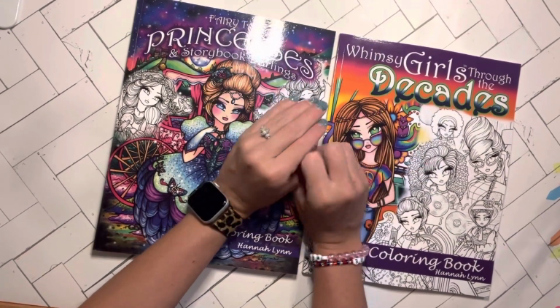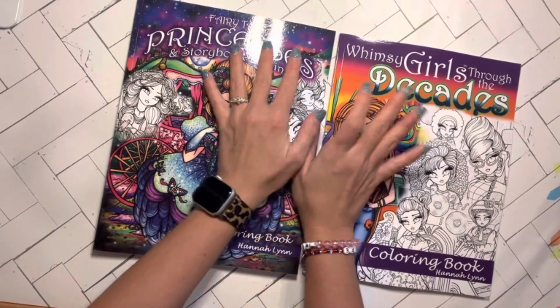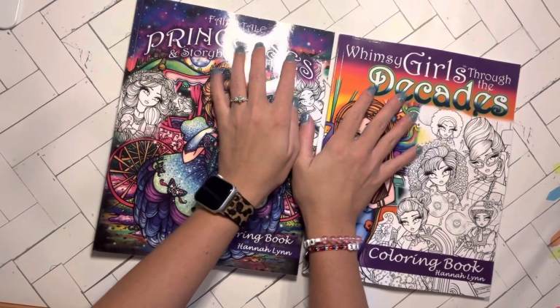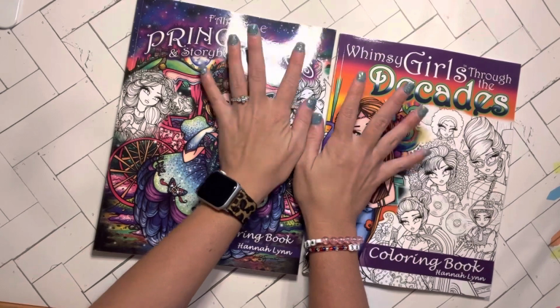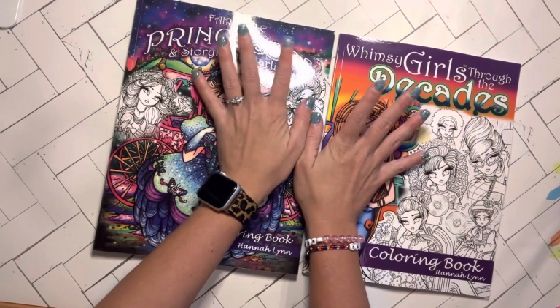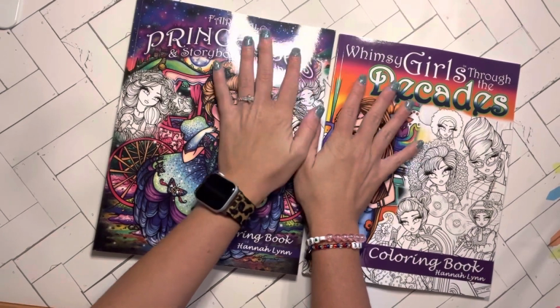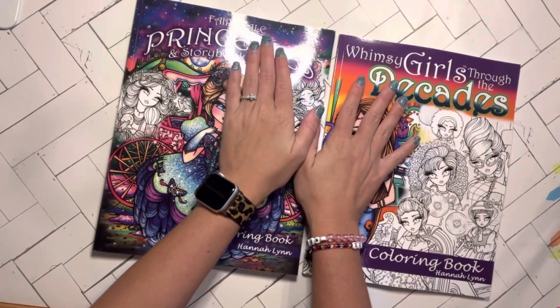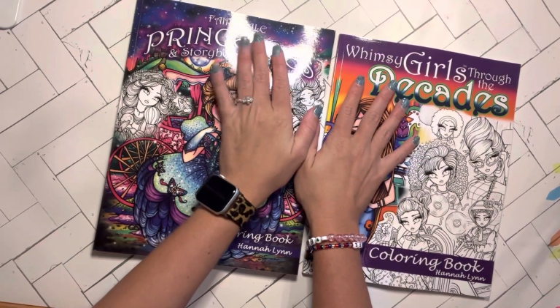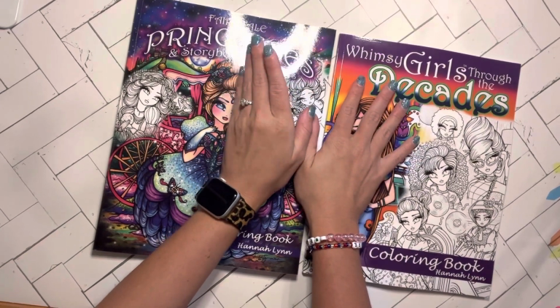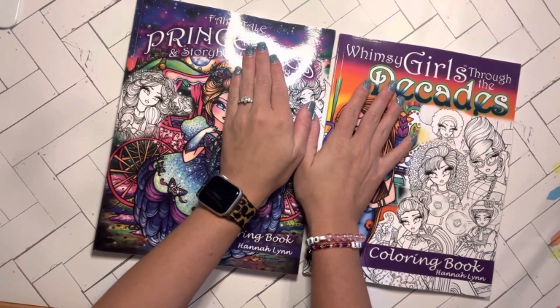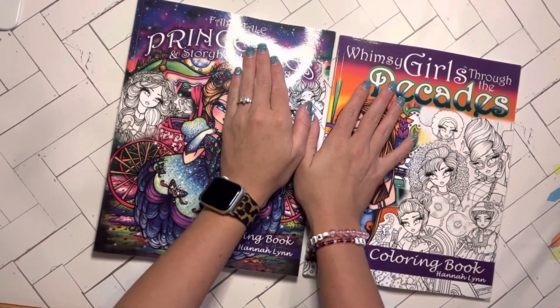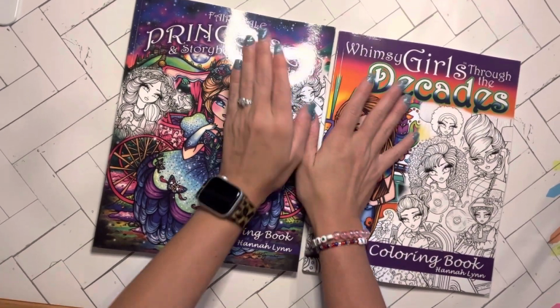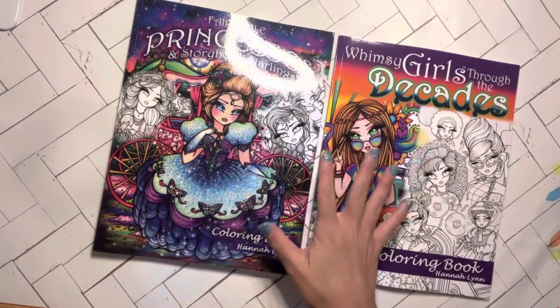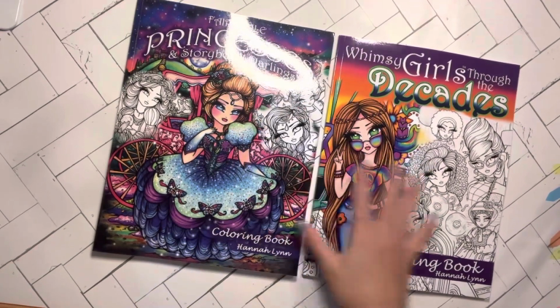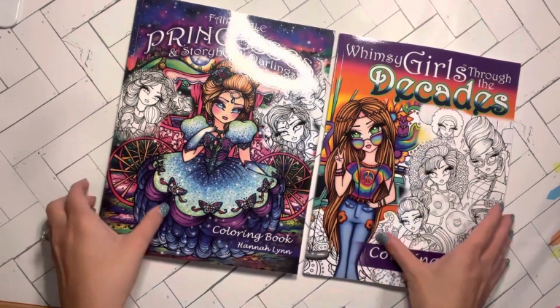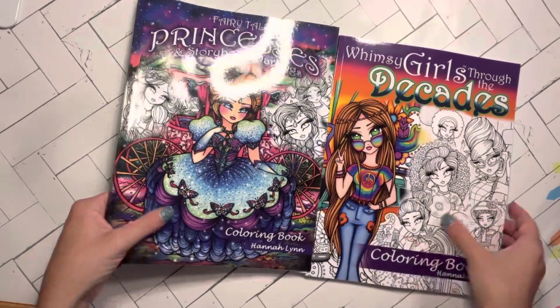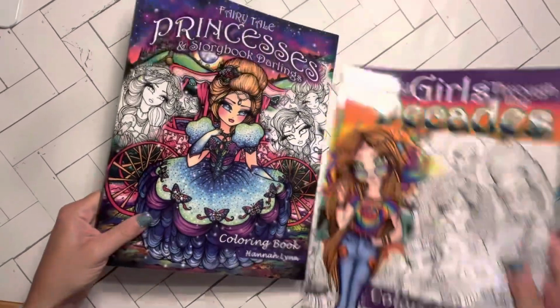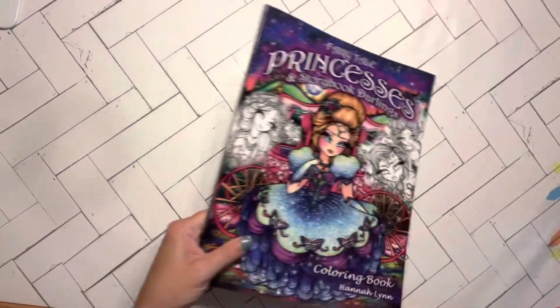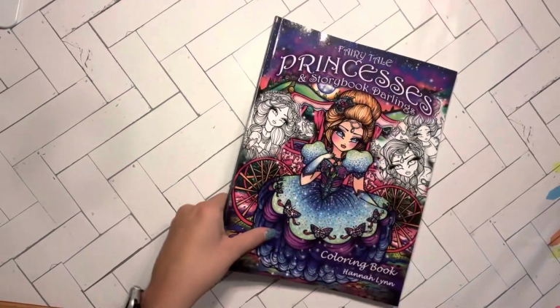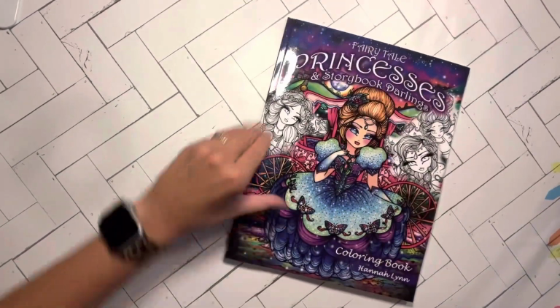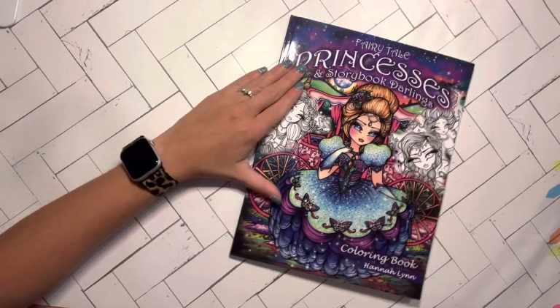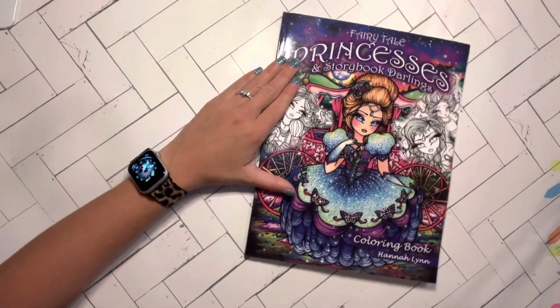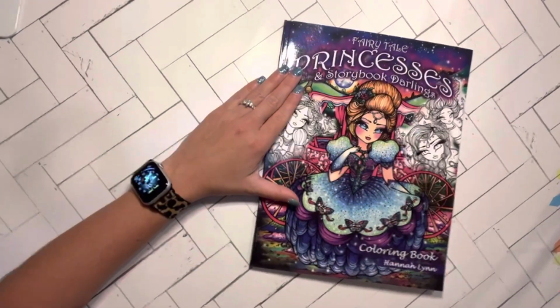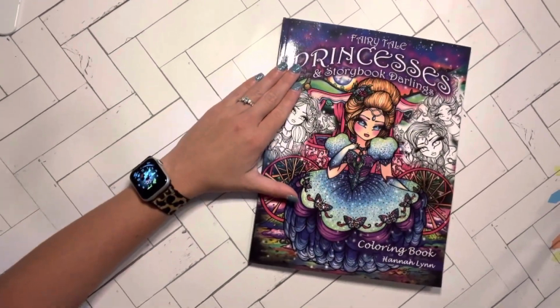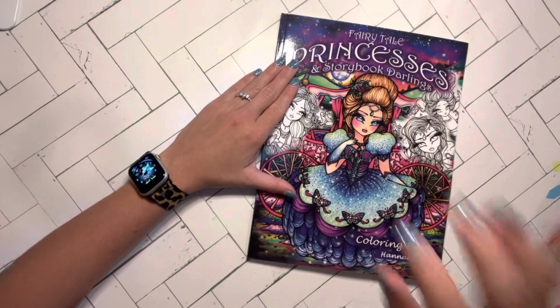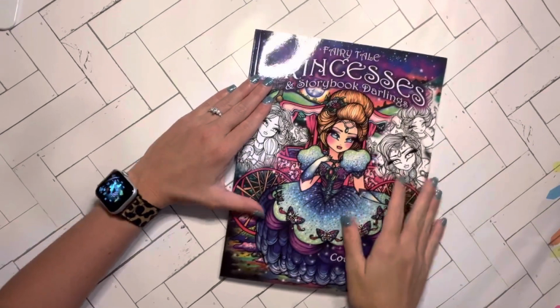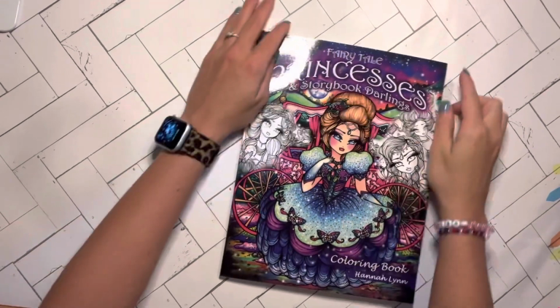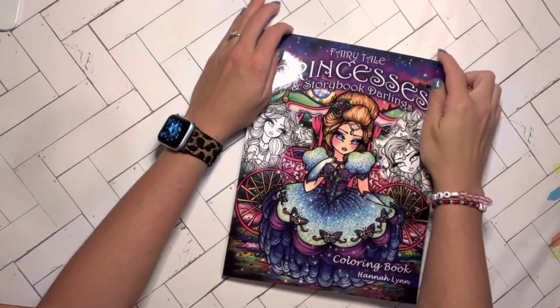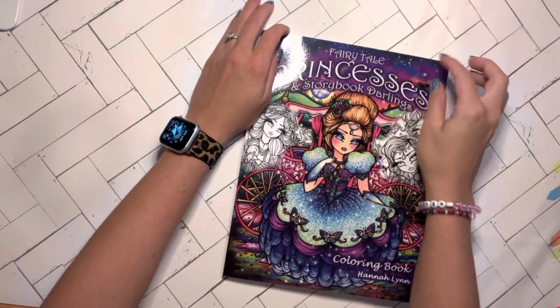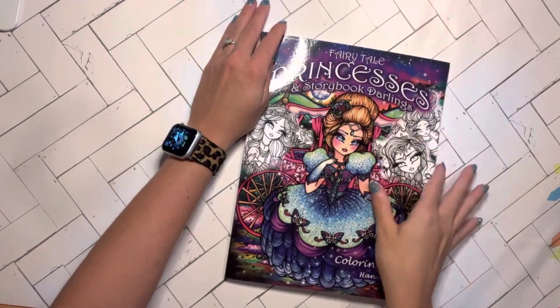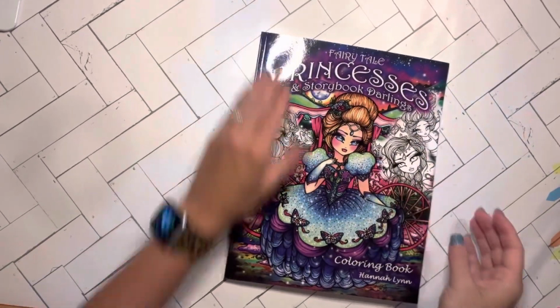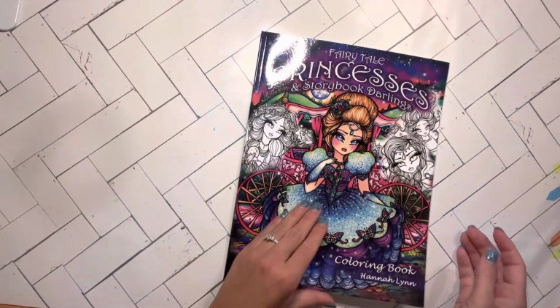I really wanted to pick them all up, but I have to be reasonable. So I am going to flip through both of them. First, I am going to flip through the Fairytale Princesses and Storybook Darlings.